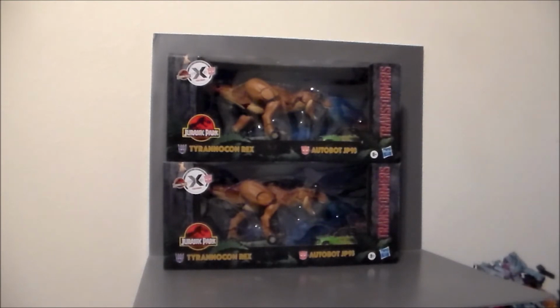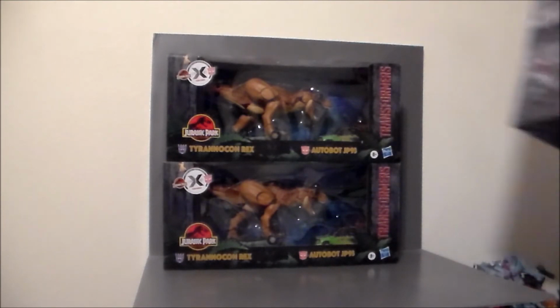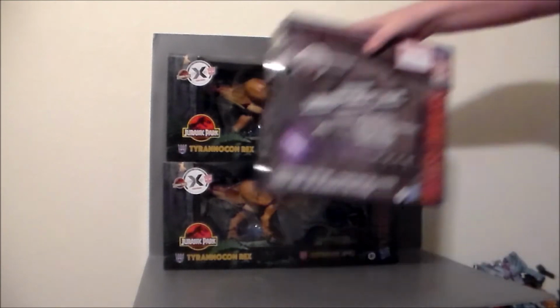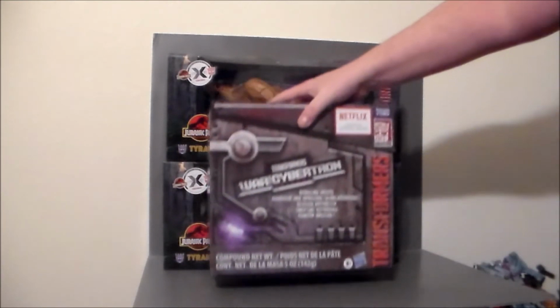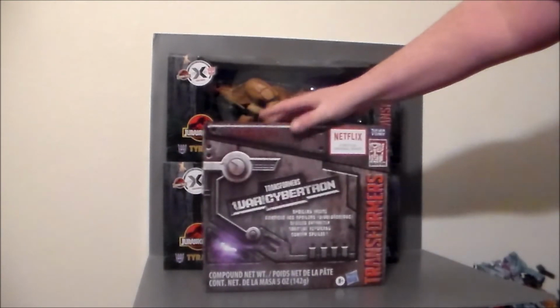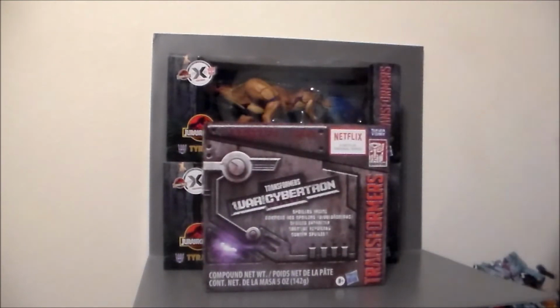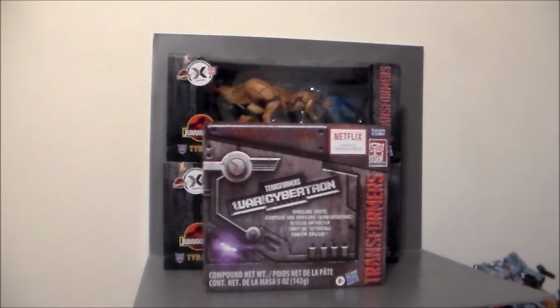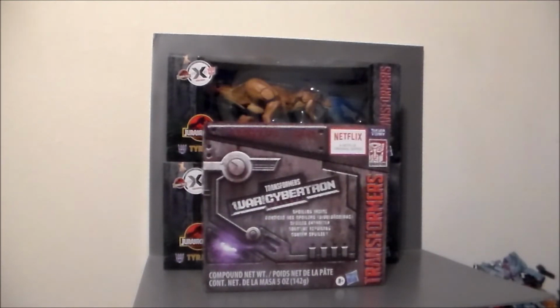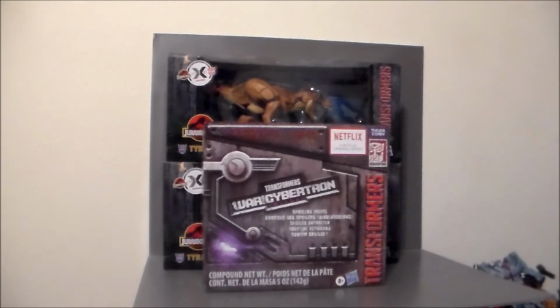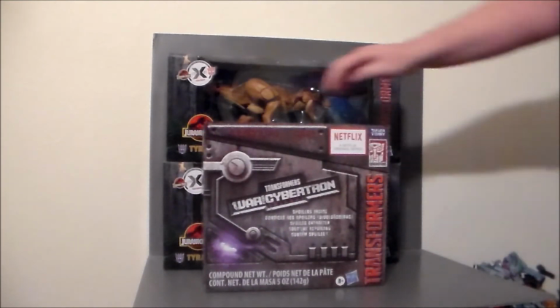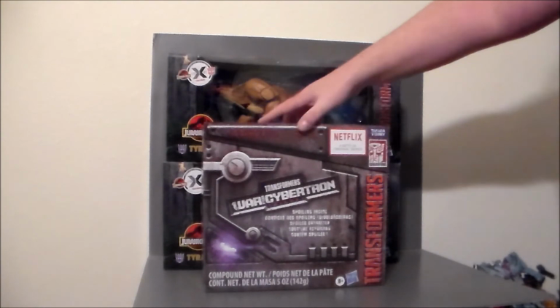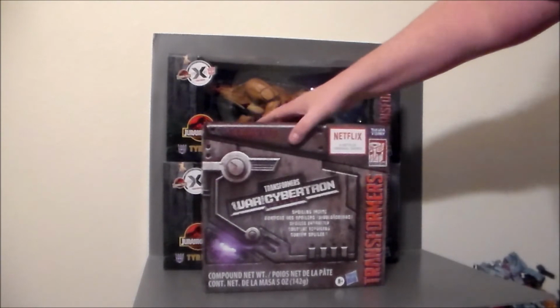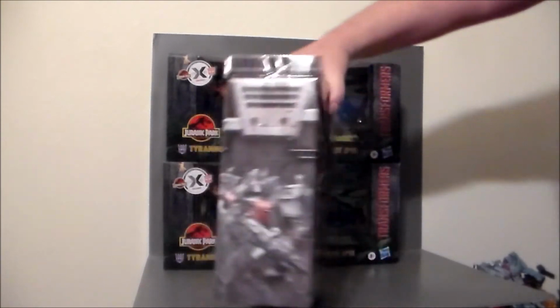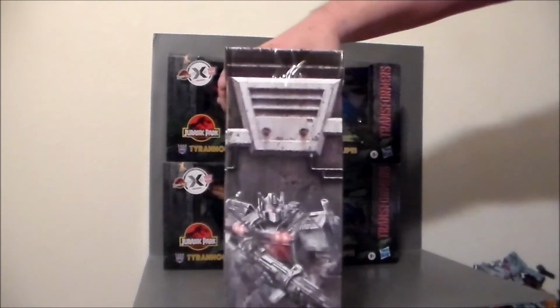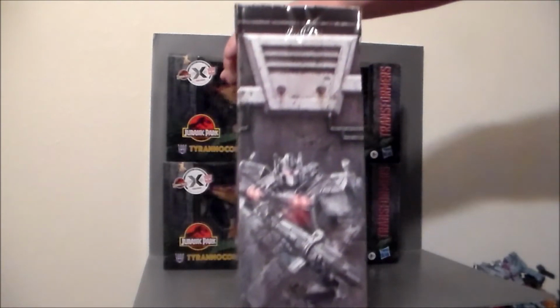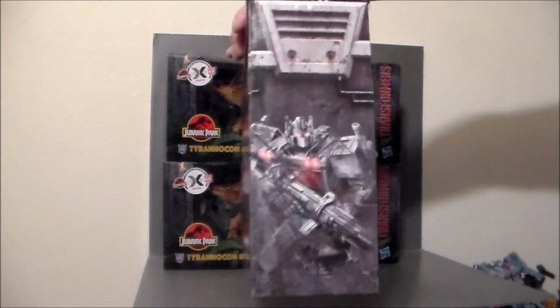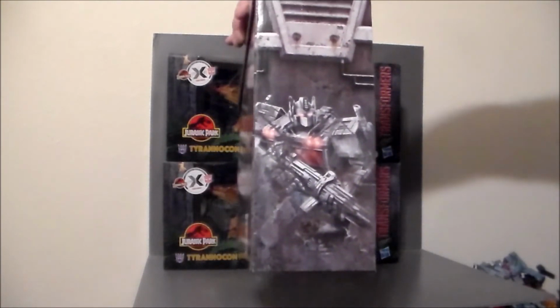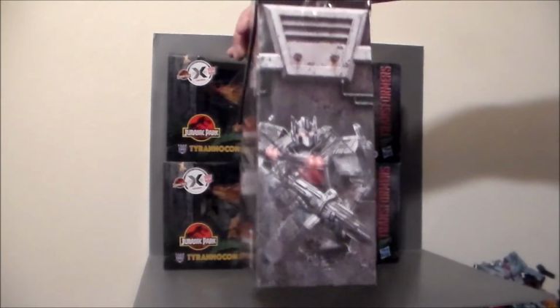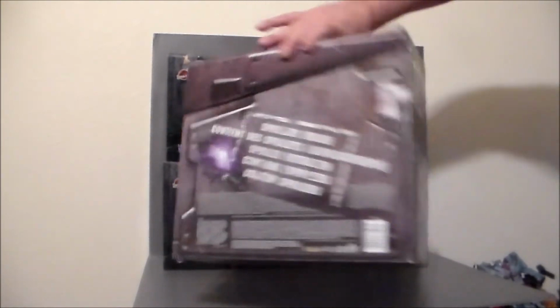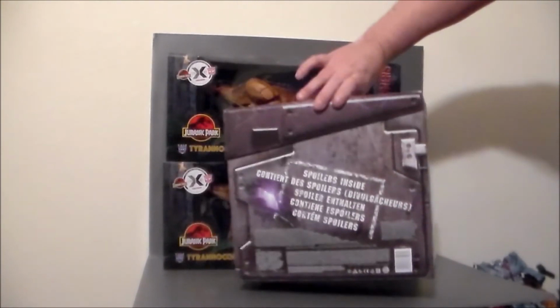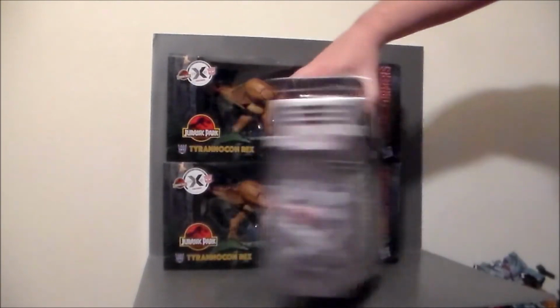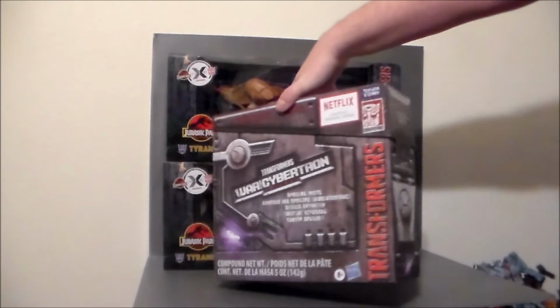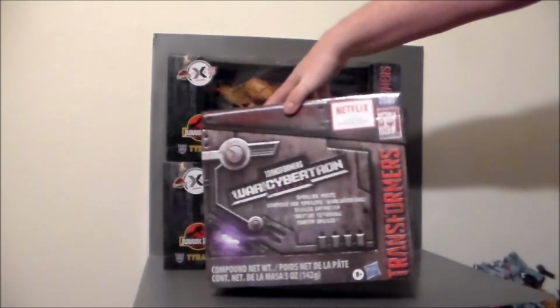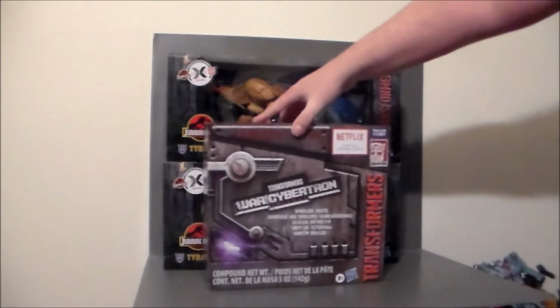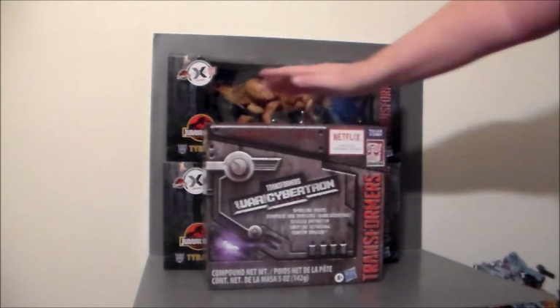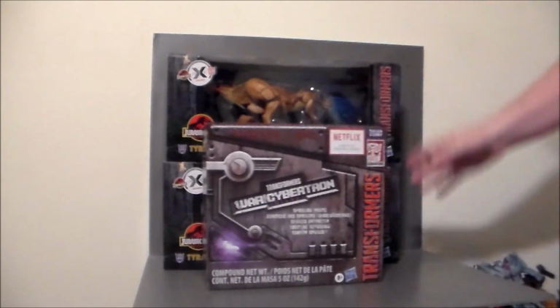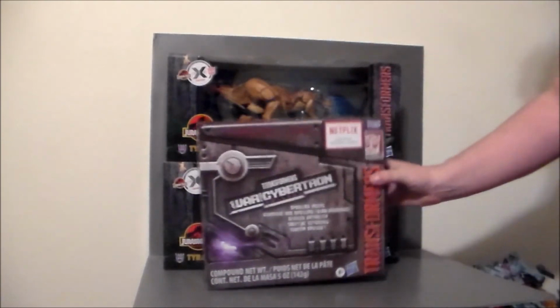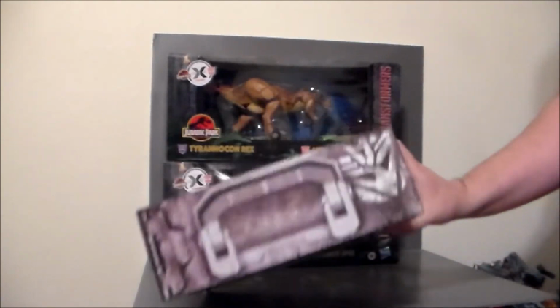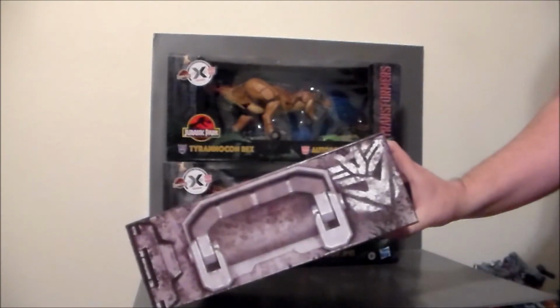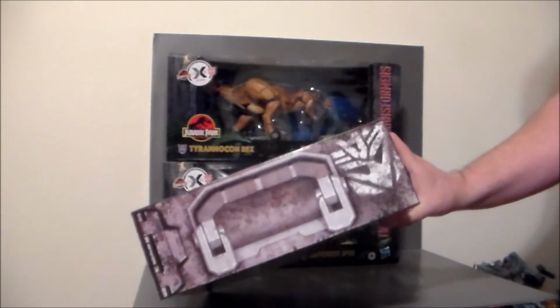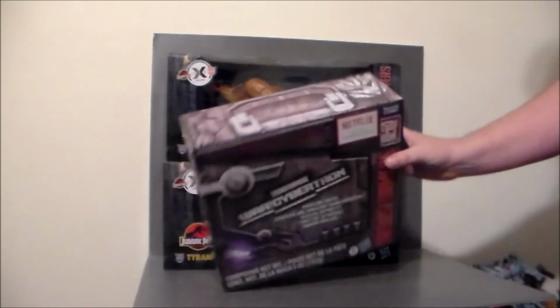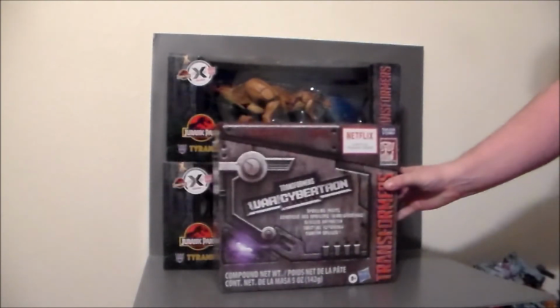And then I got a Netflix Spoilers box and it is Nemesis Prime. Pretty cool, pretty excited about that. I like the Decepticon logo on the top. I do not have this guy, so I definitely wanted to pick him up as well.